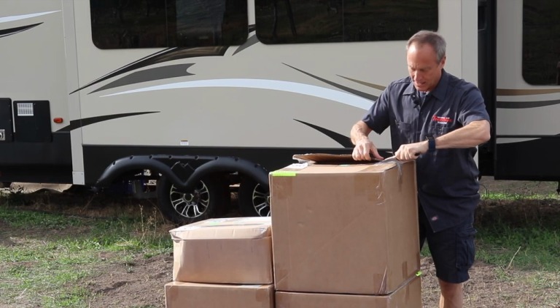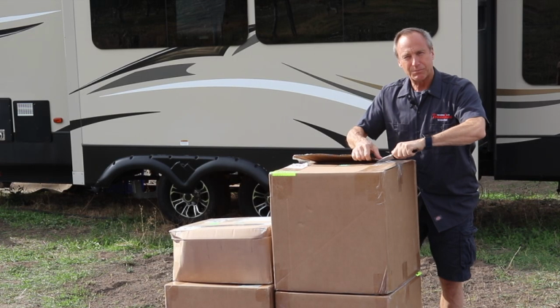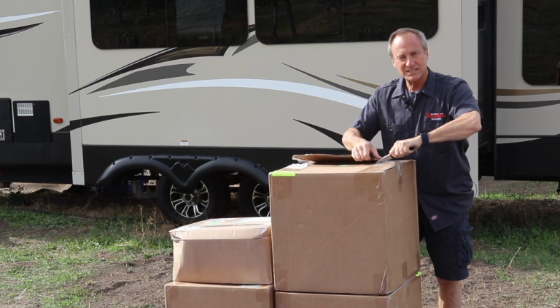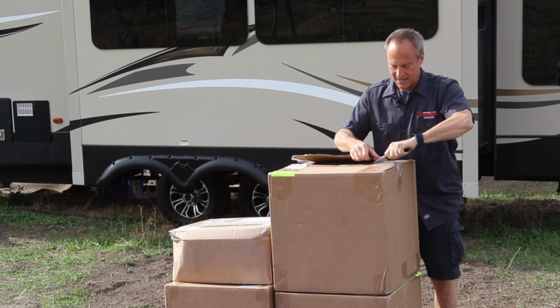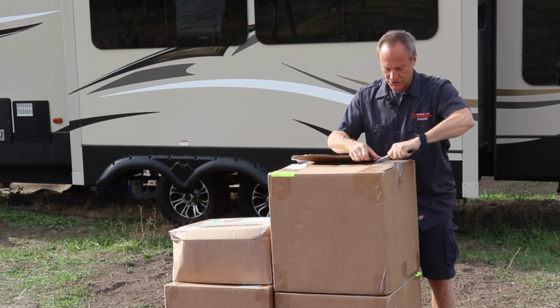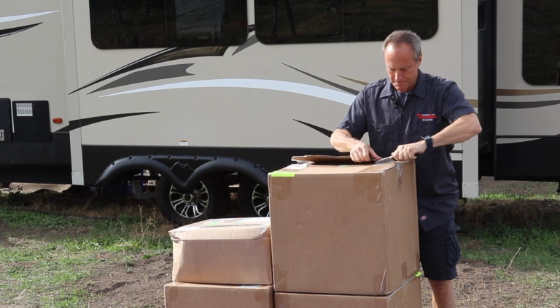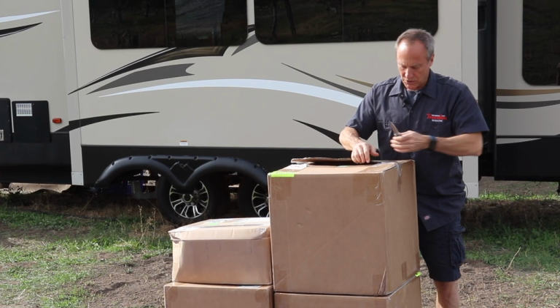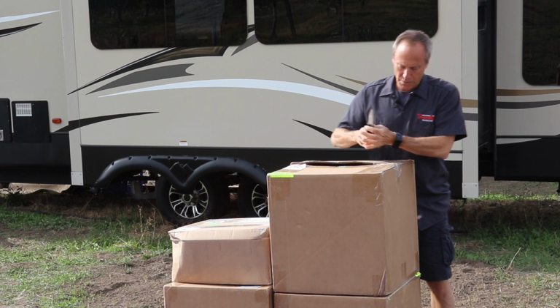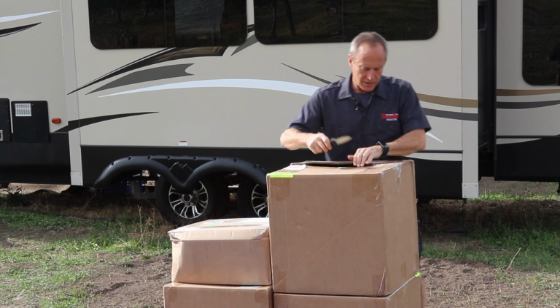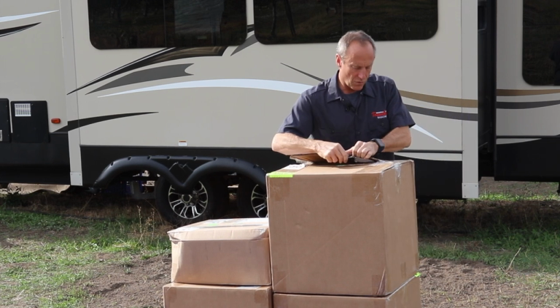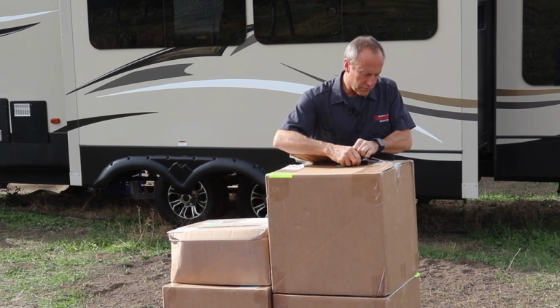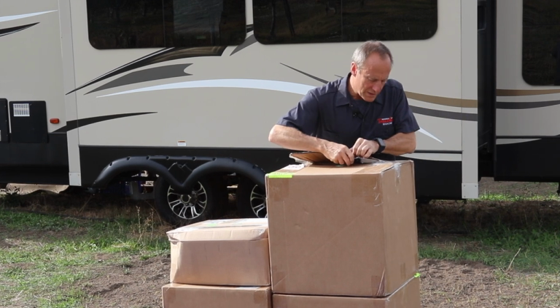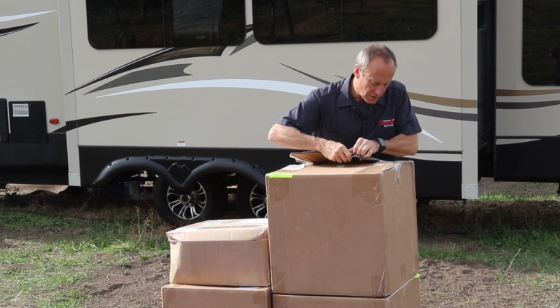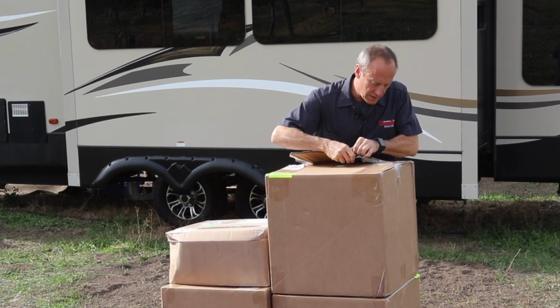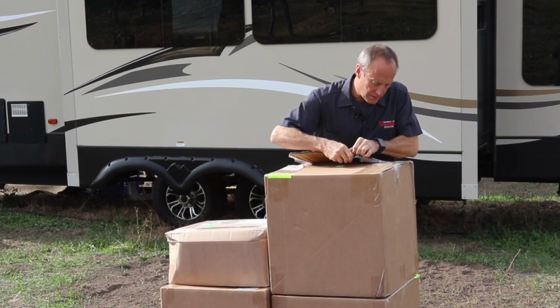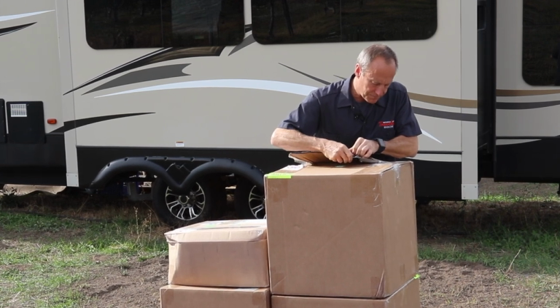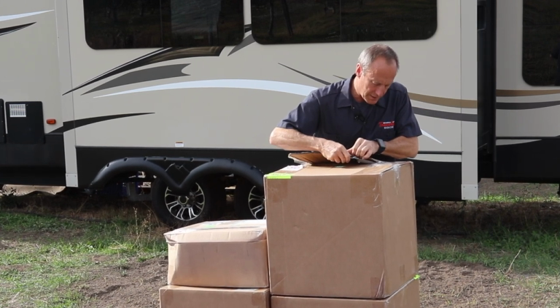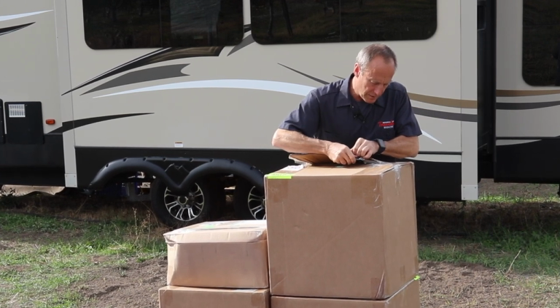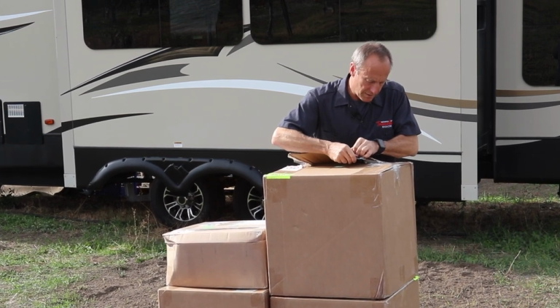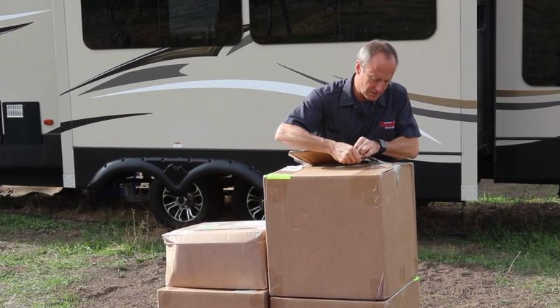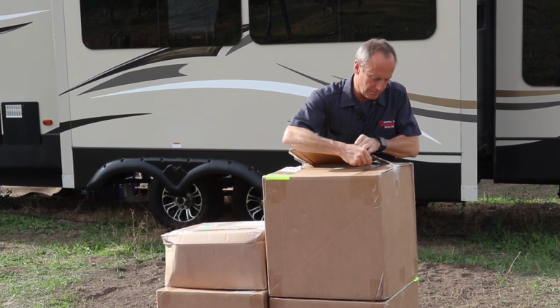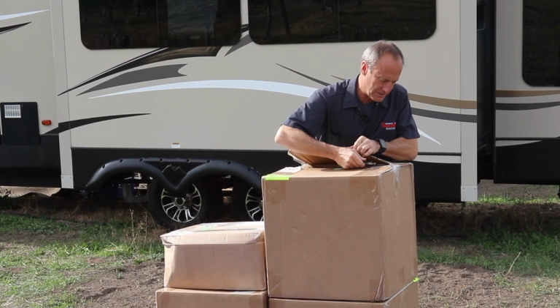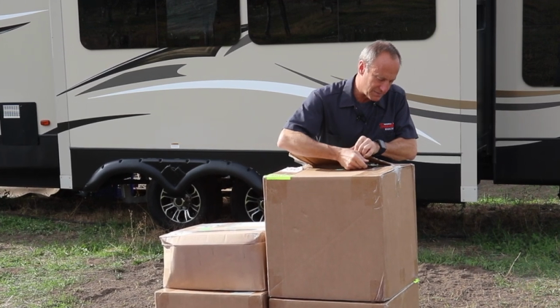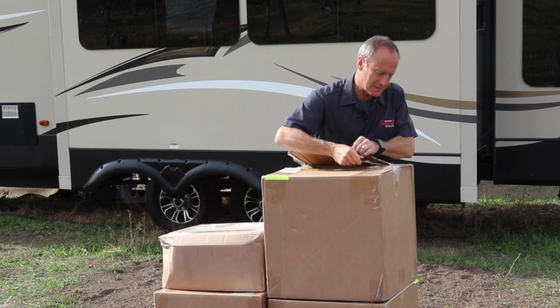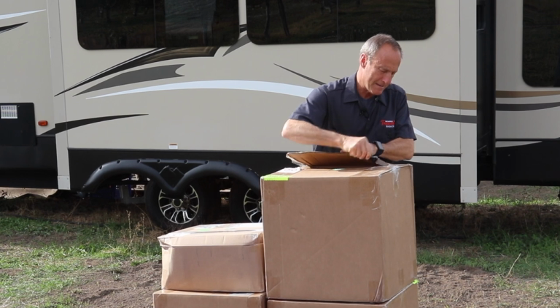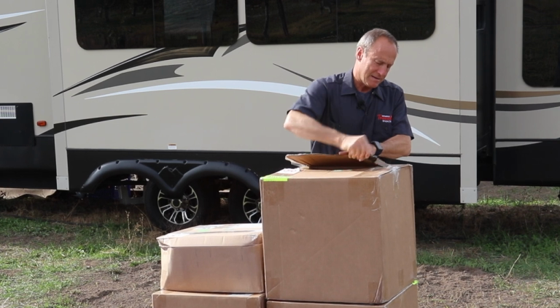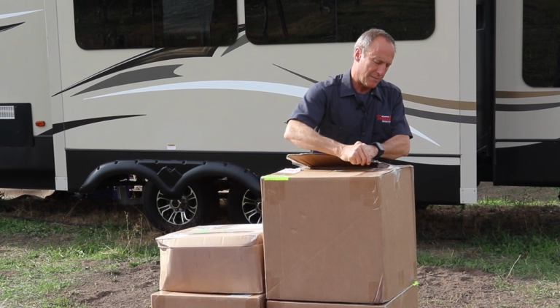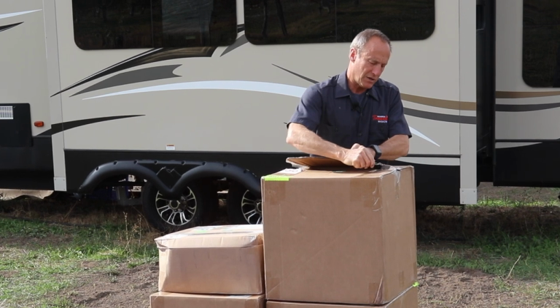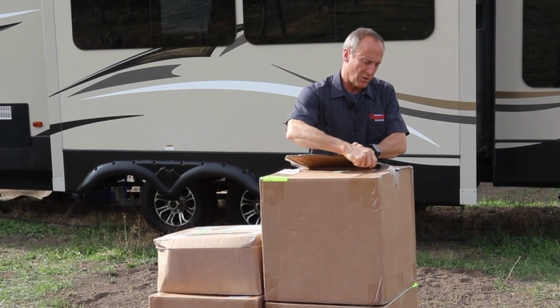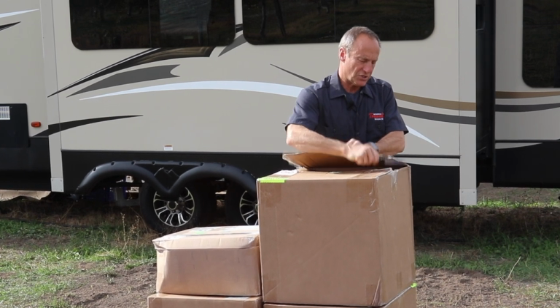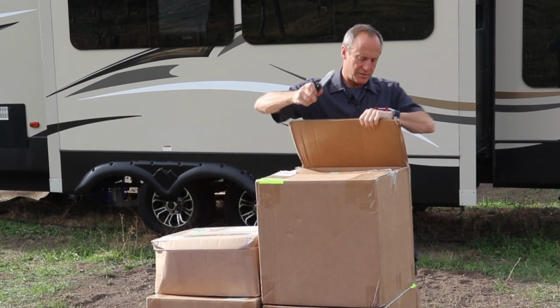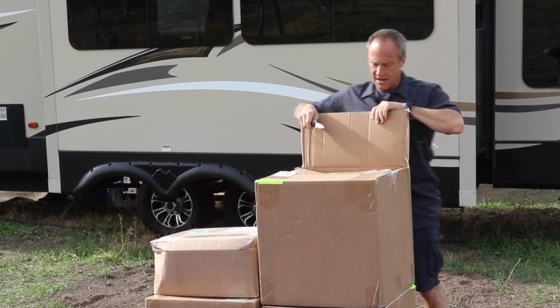It's pretty exciting actually — we planned to overwinter in the RV, probably about six months up here in Kelowna, British Columbia, Canada.